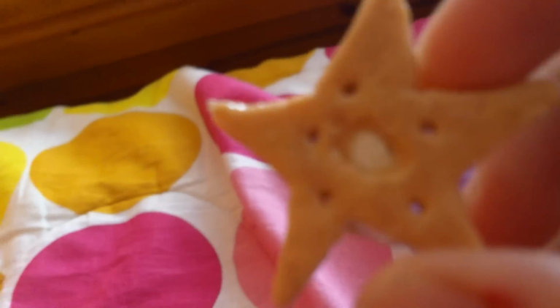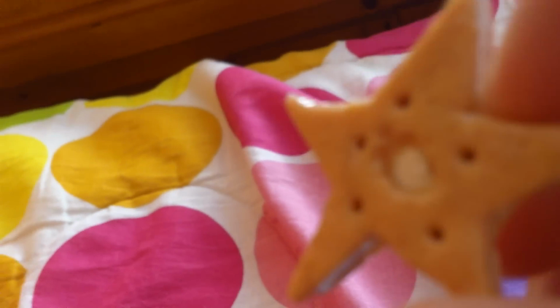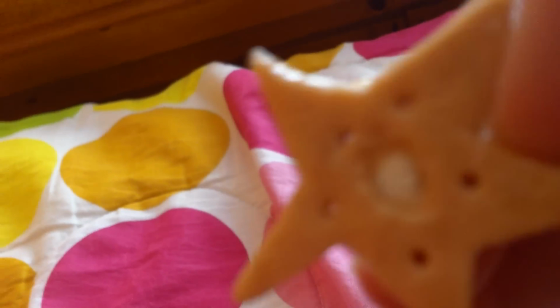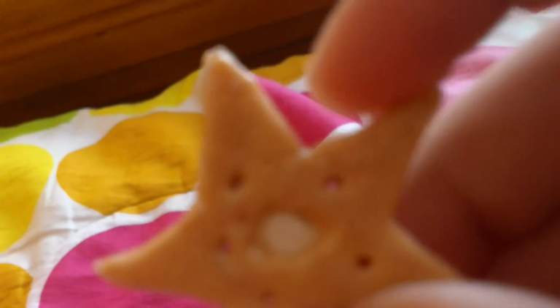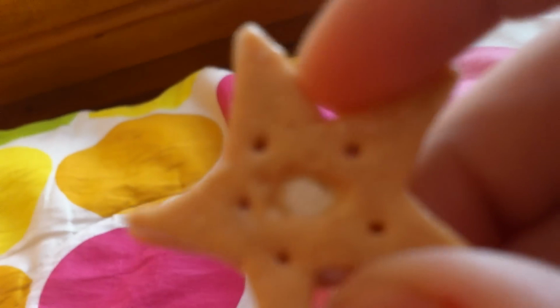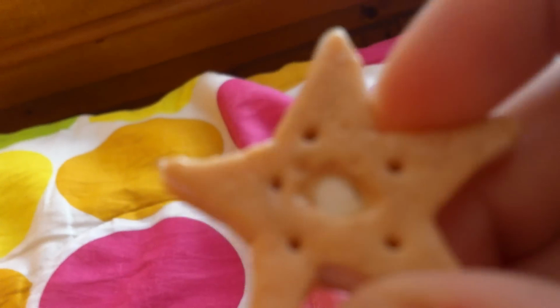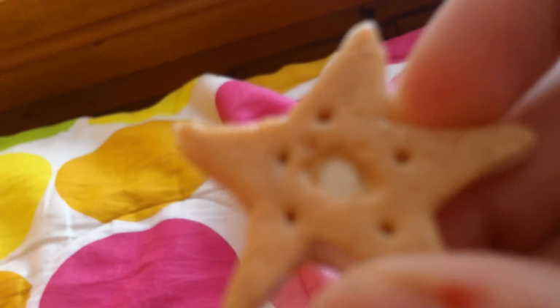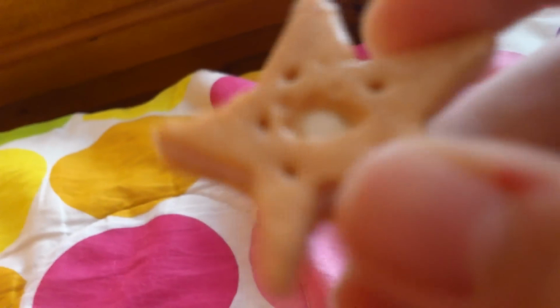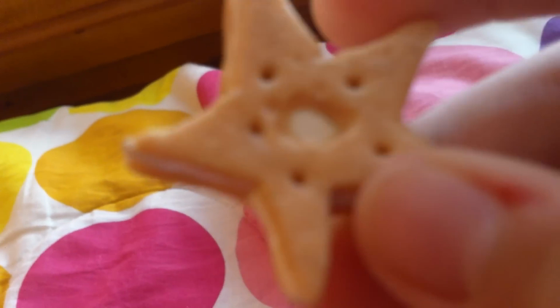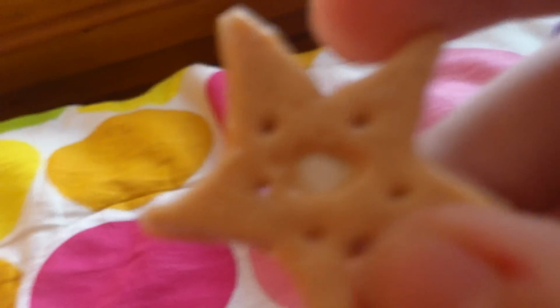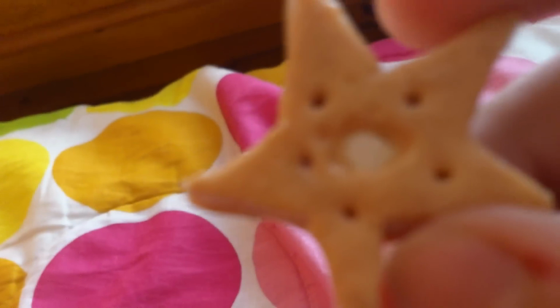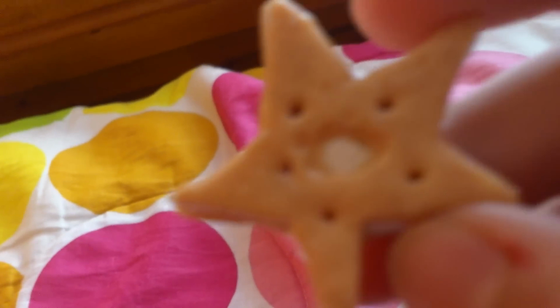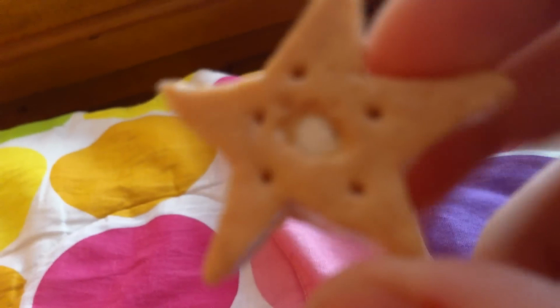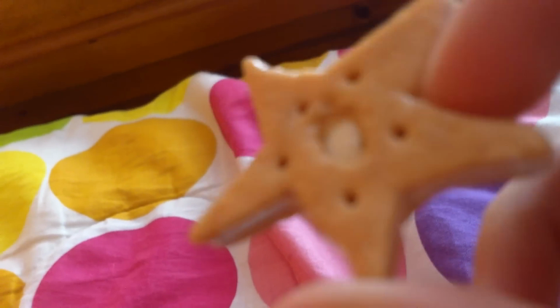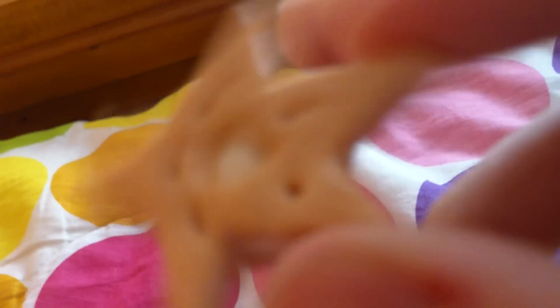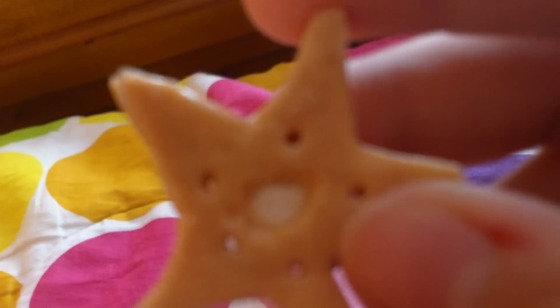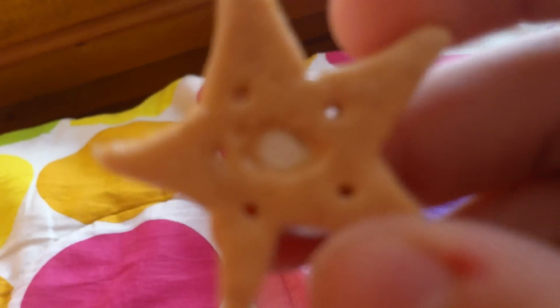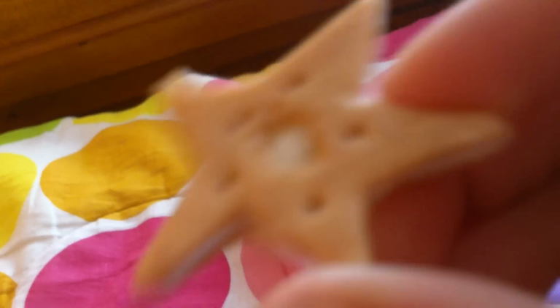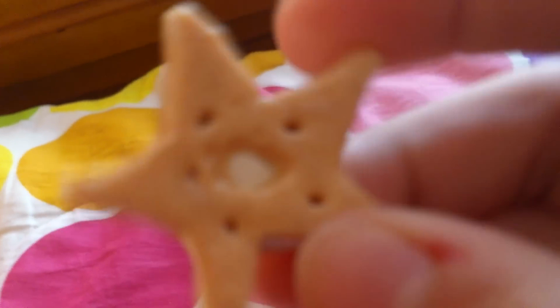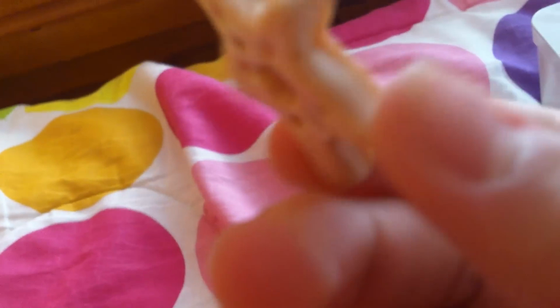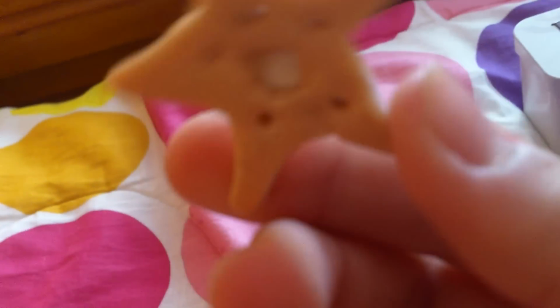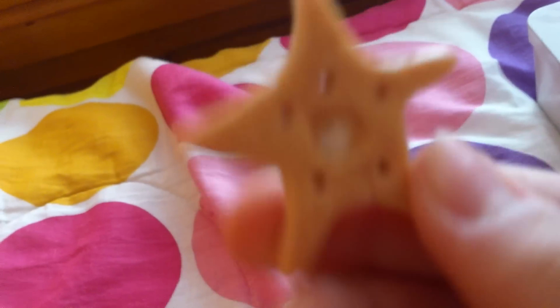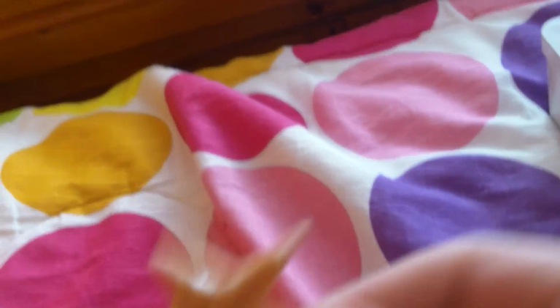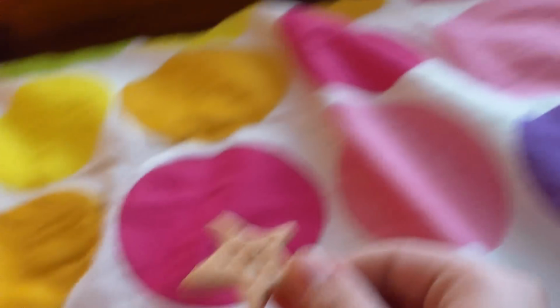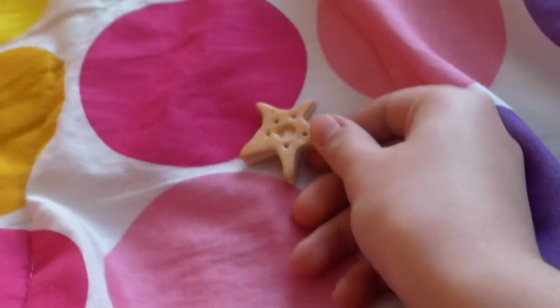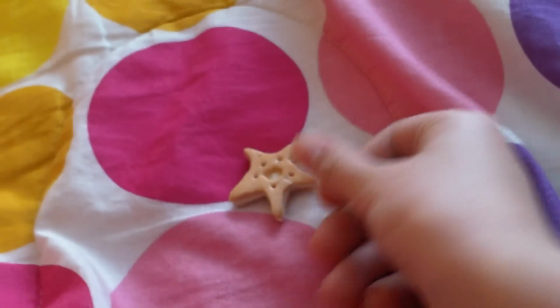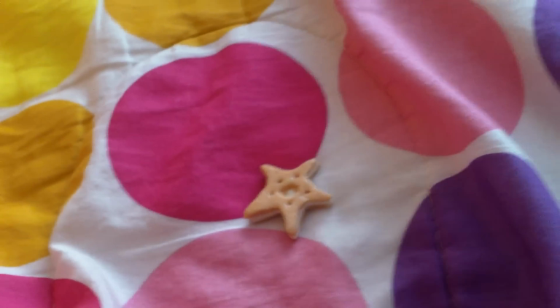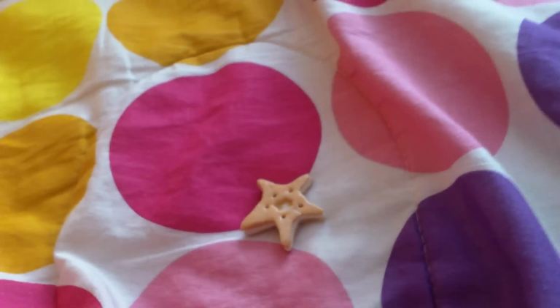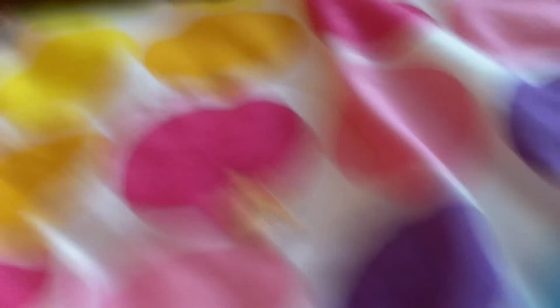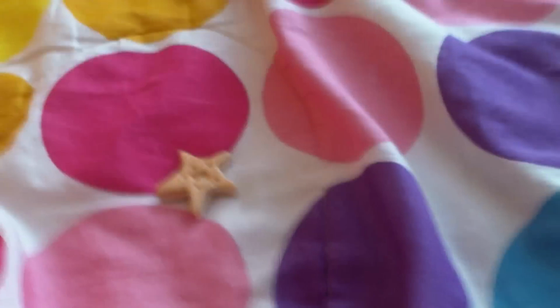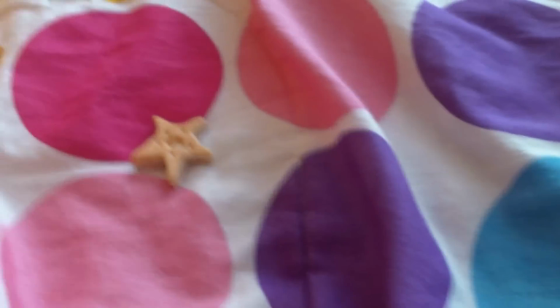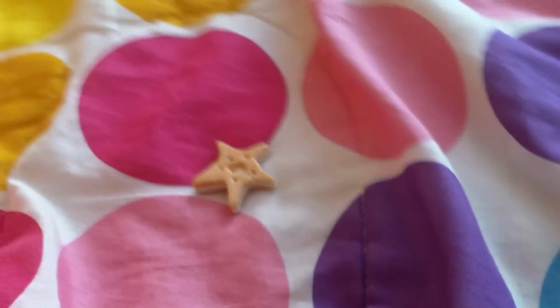This is kind of like taking an idea from someone else and making it my own. I just made it star-shaped and a little different.